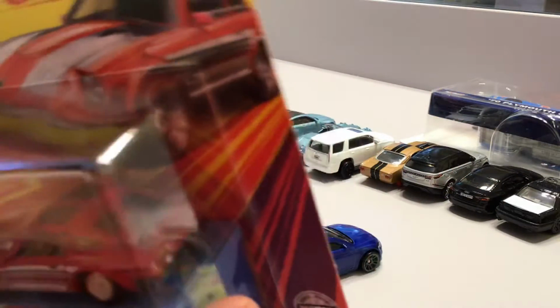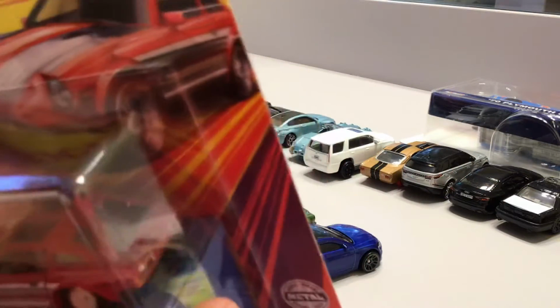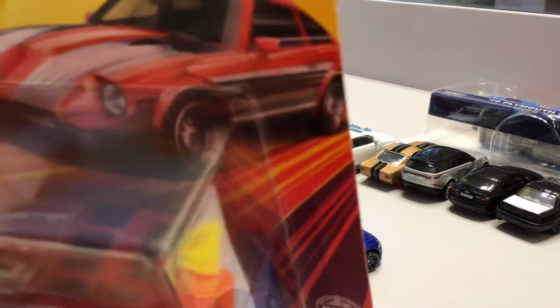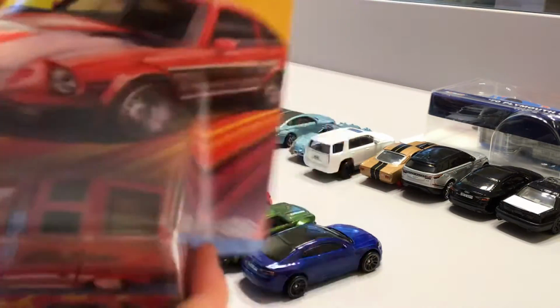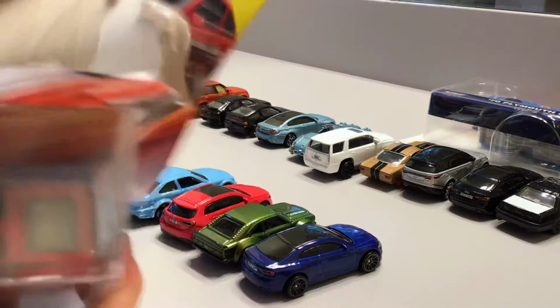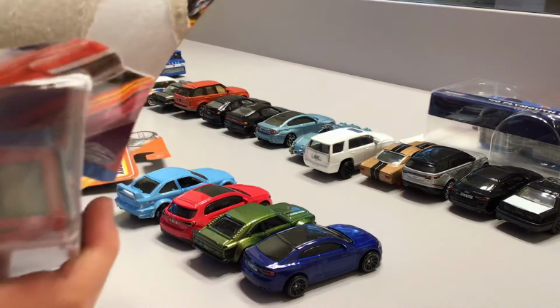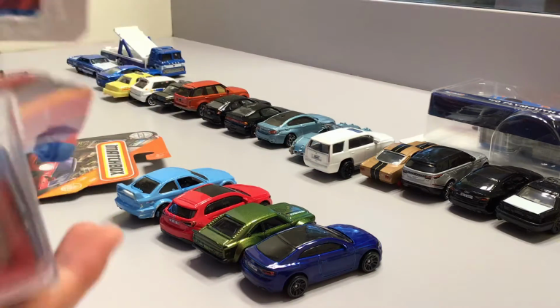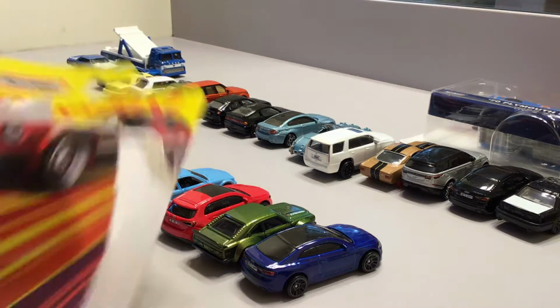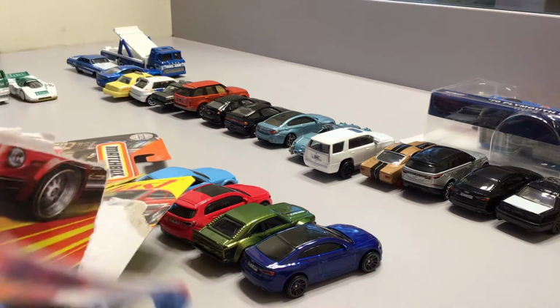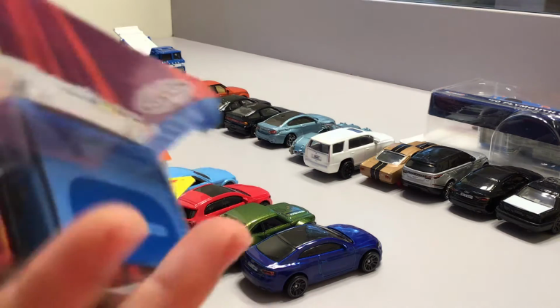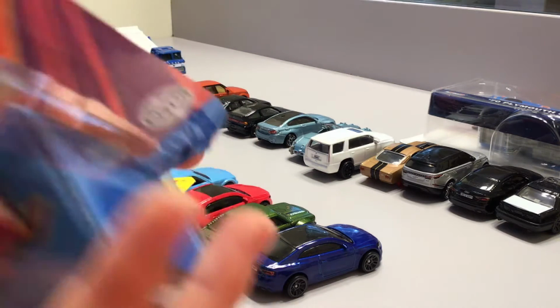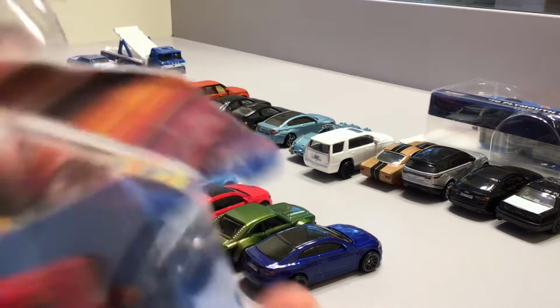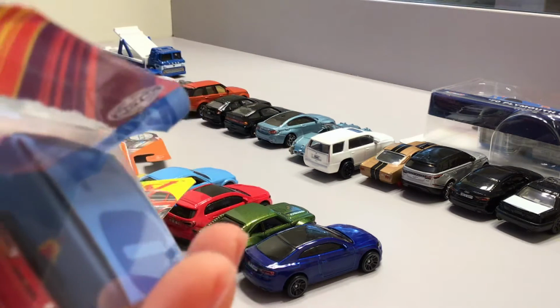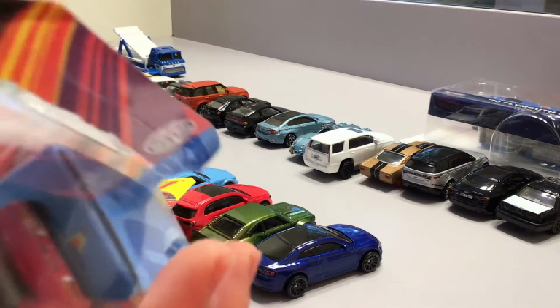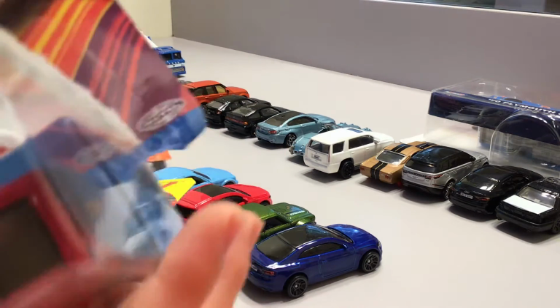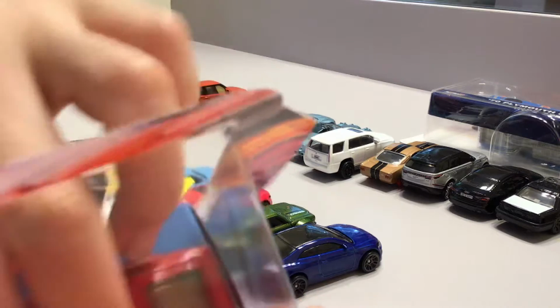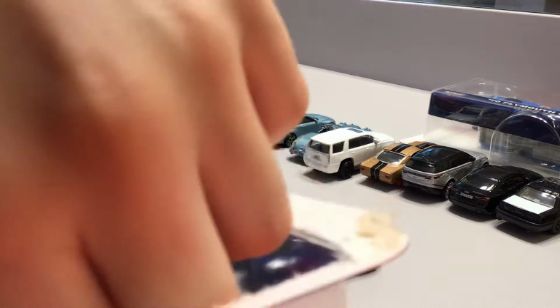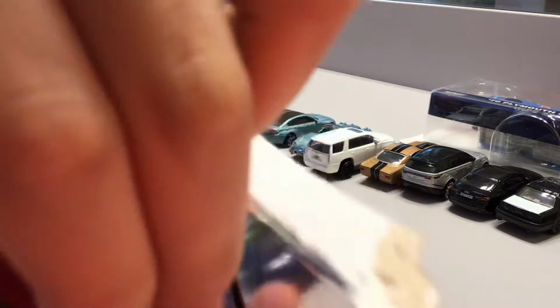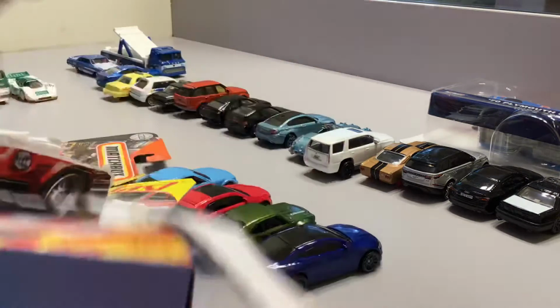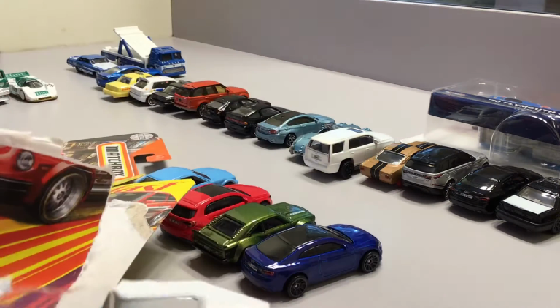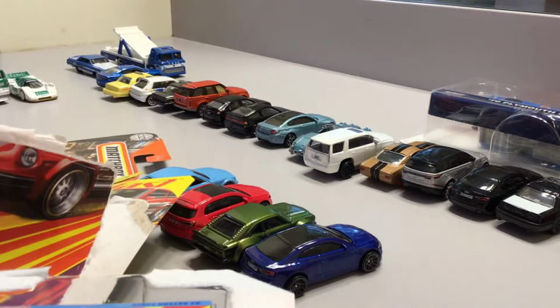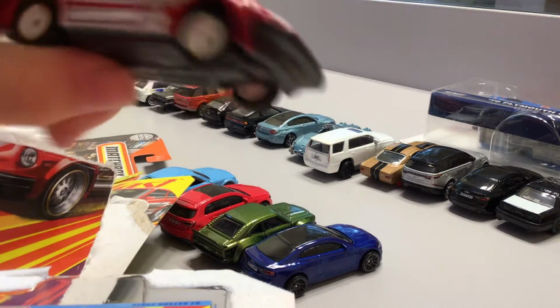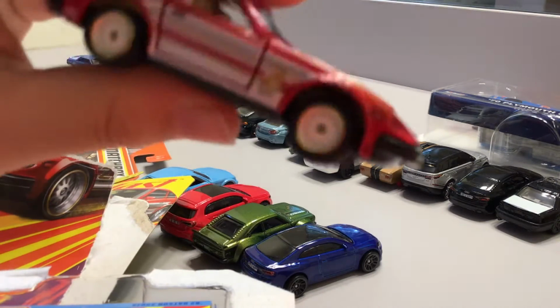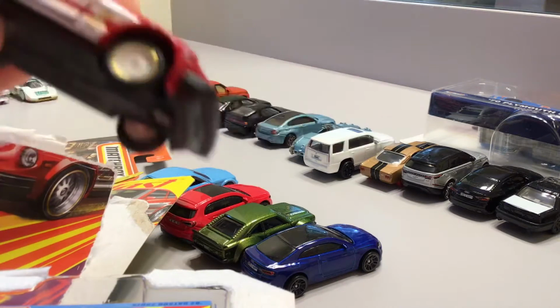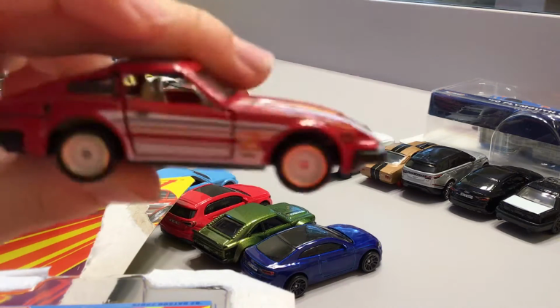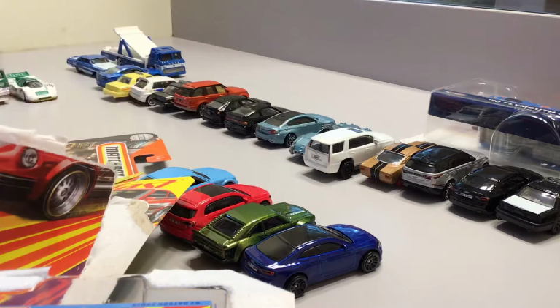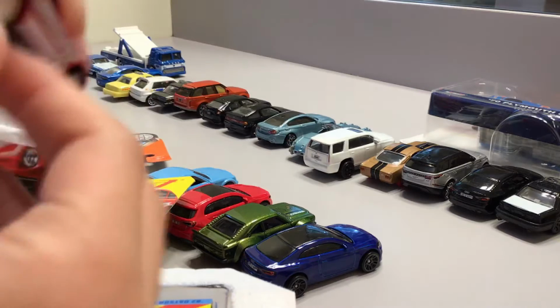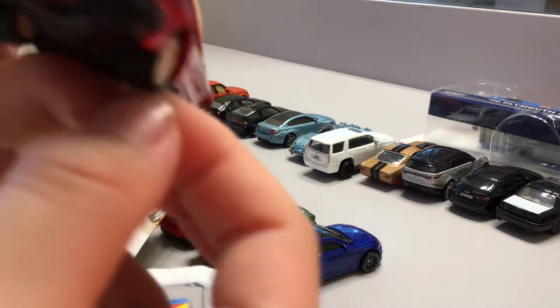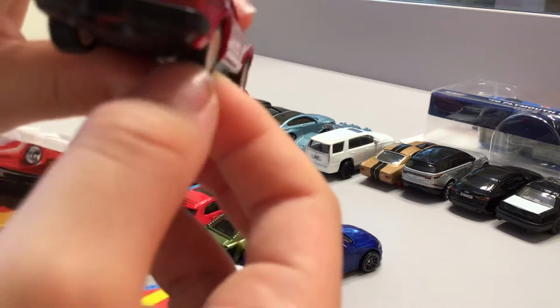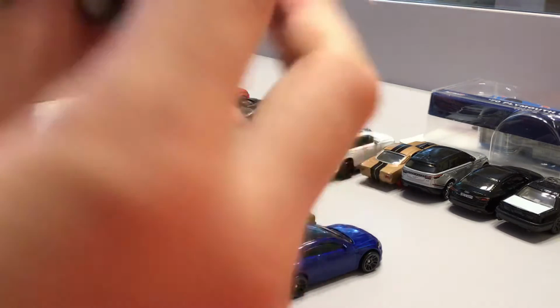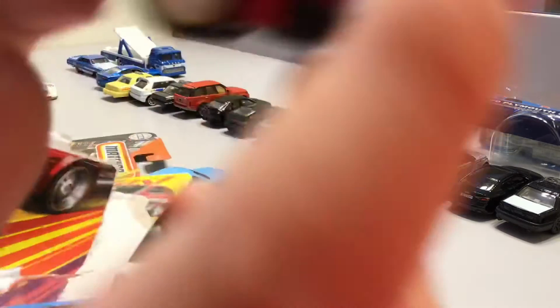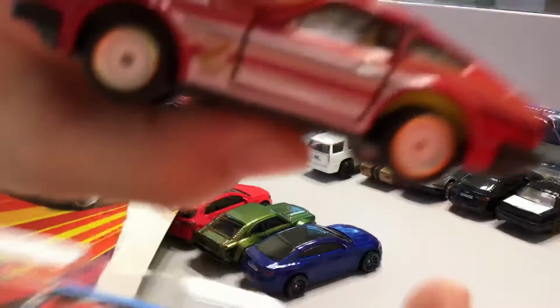Let's go open it. It looks really cool. It has rubber tires. And look at it — it swims.